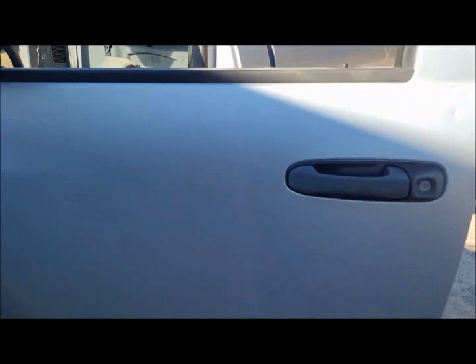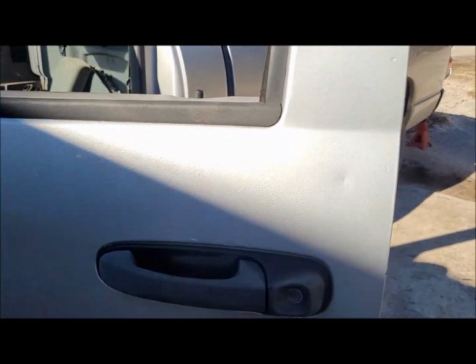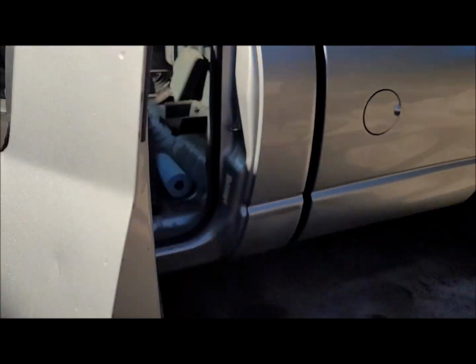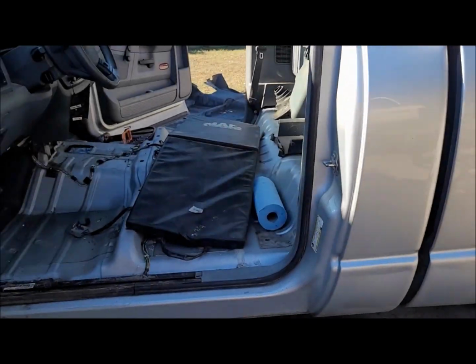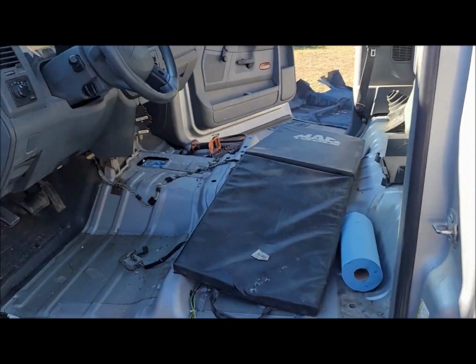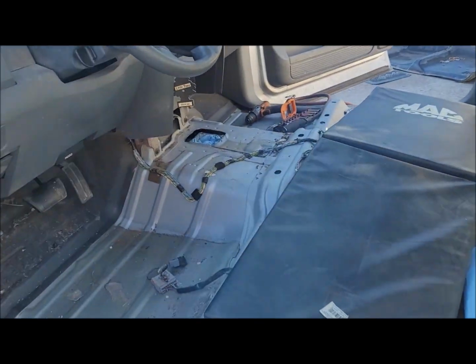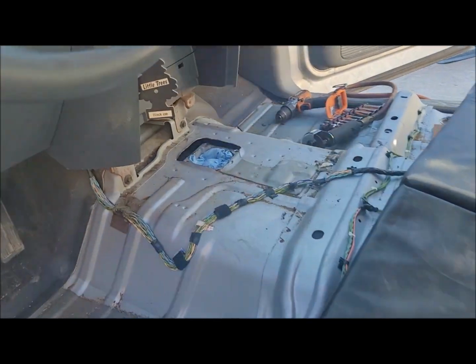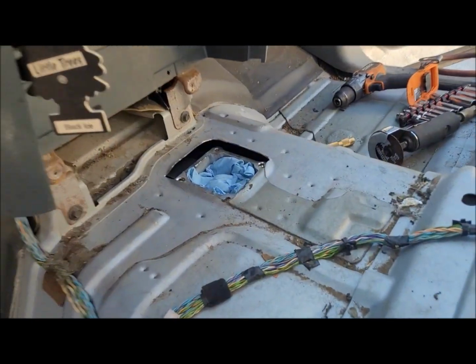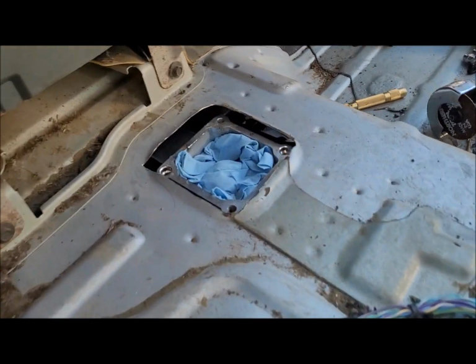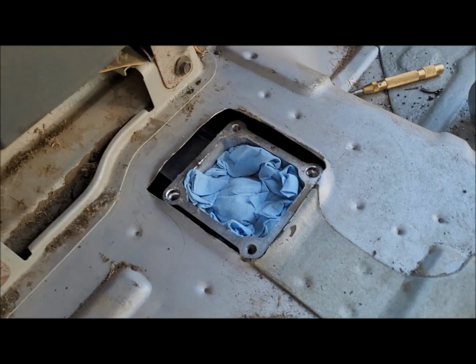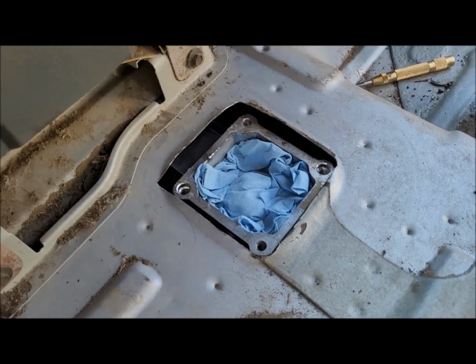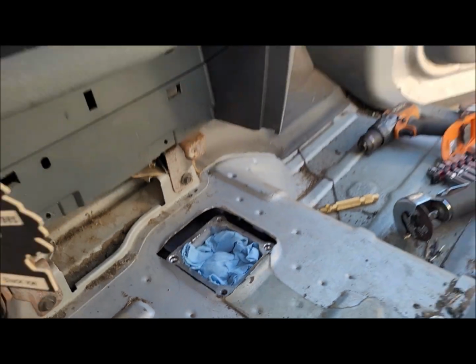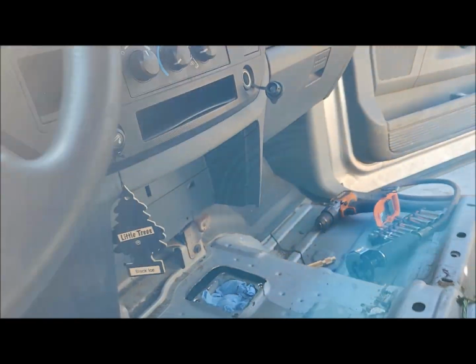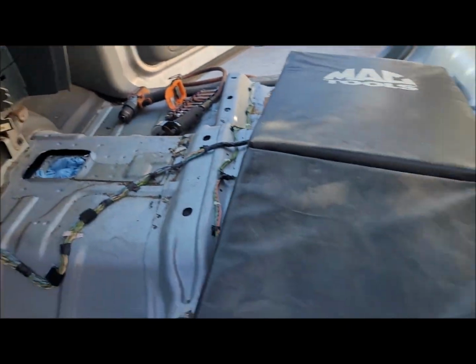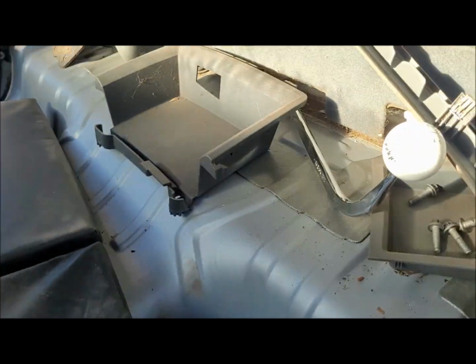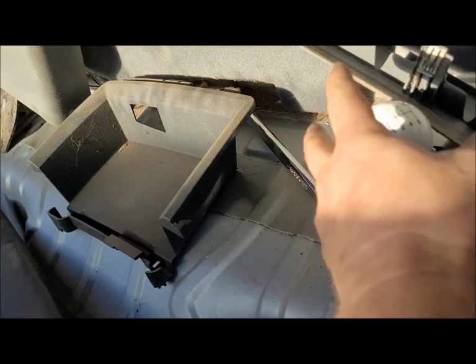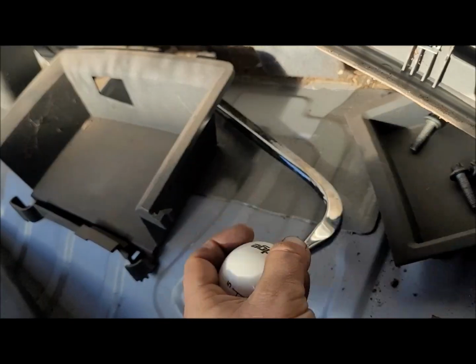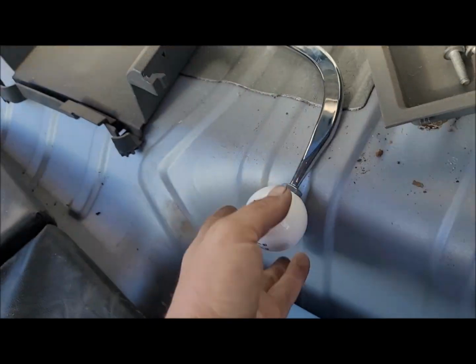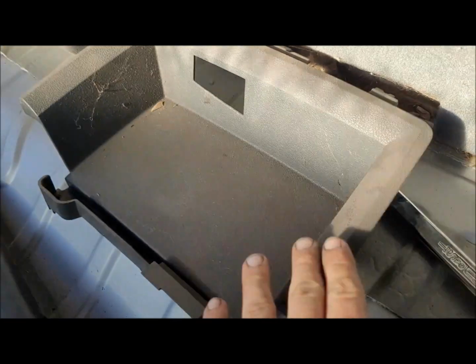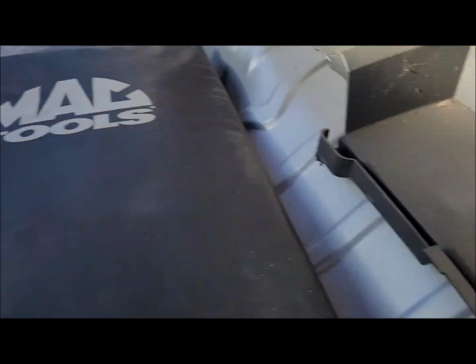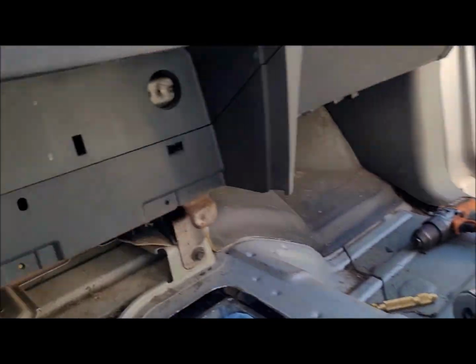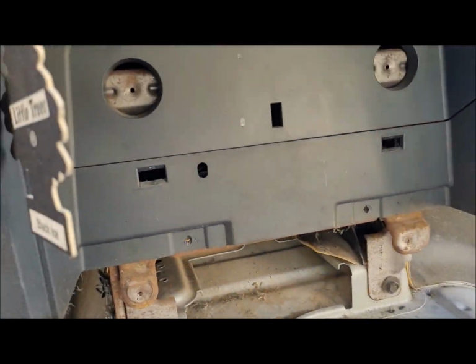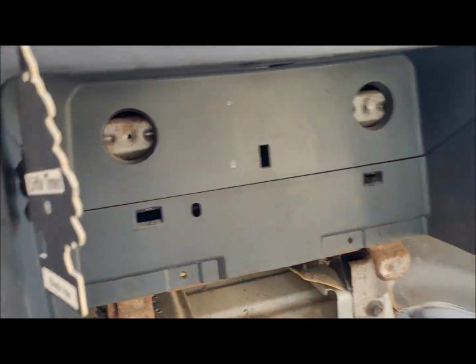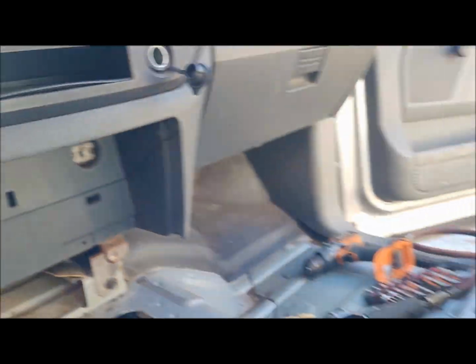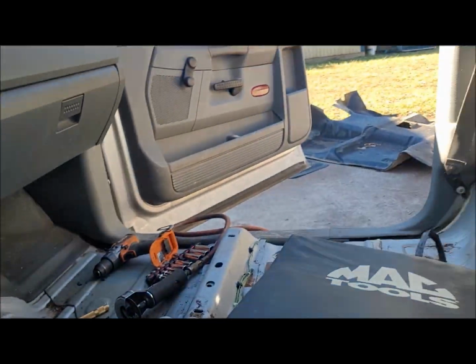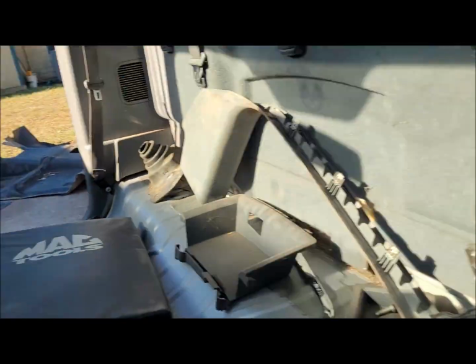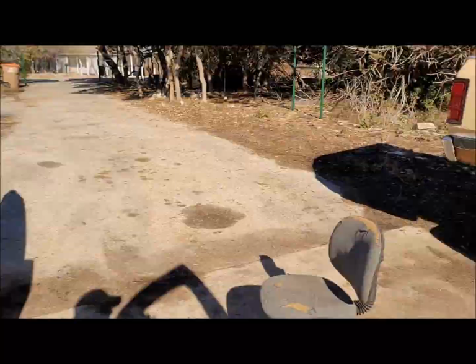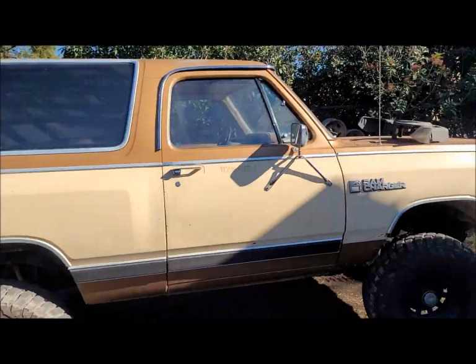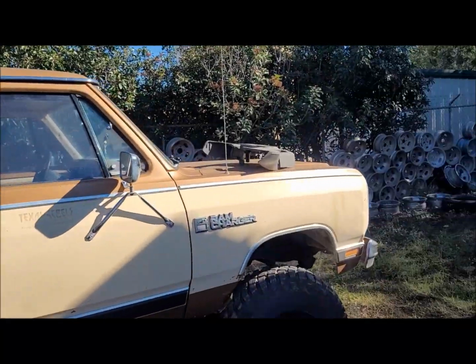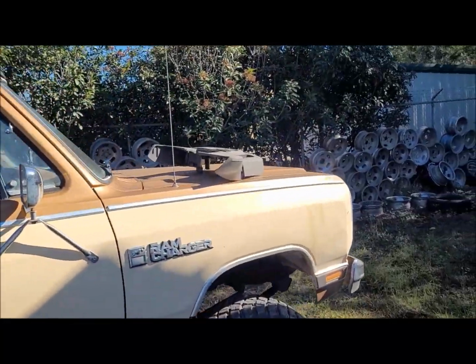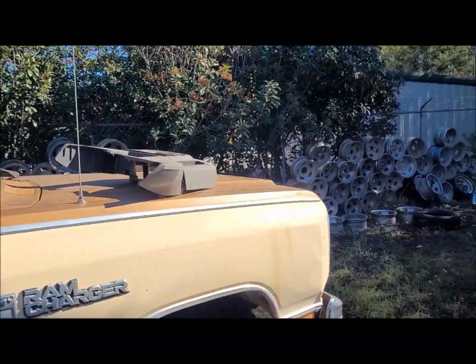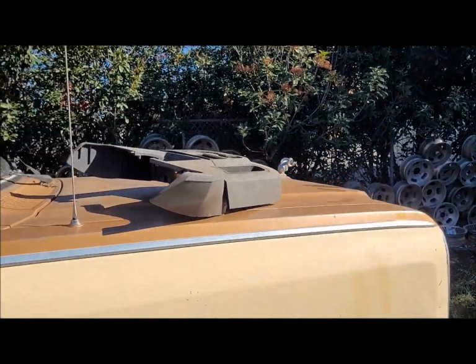Alright, halfway house — we got the transmission in there. Need to cut the hole a little bit bigger, hopefully a little bit cleaner. Got the shifter, got this back panel that goes right there, and the console cup holder.